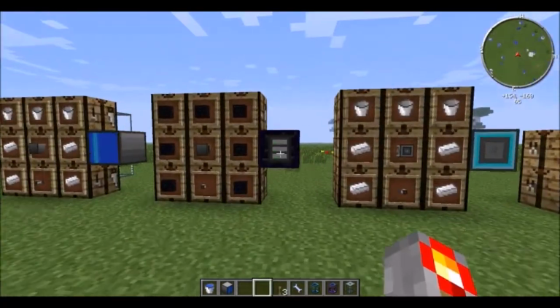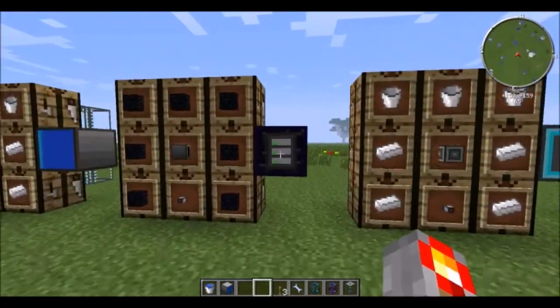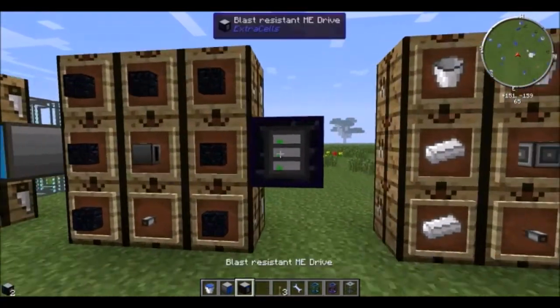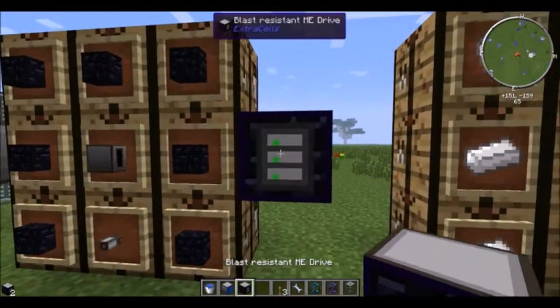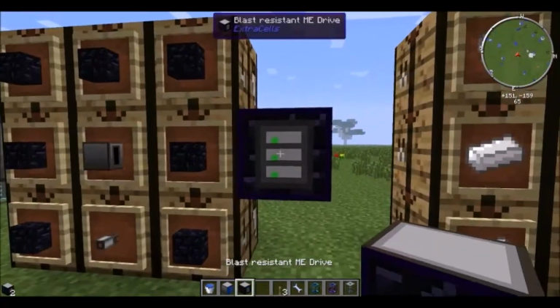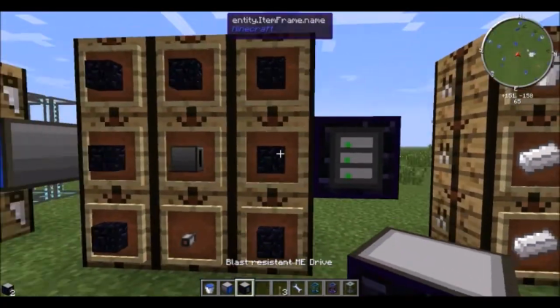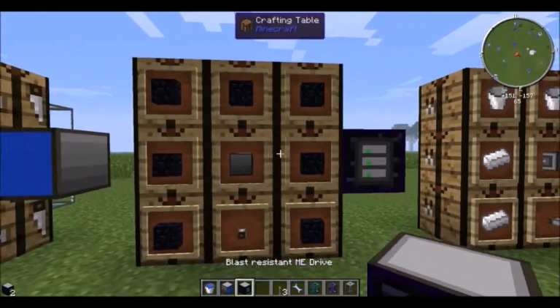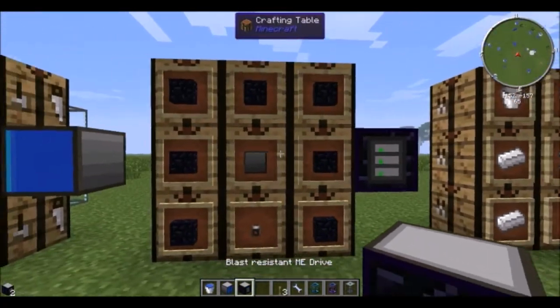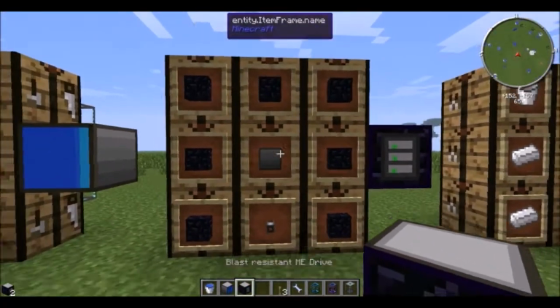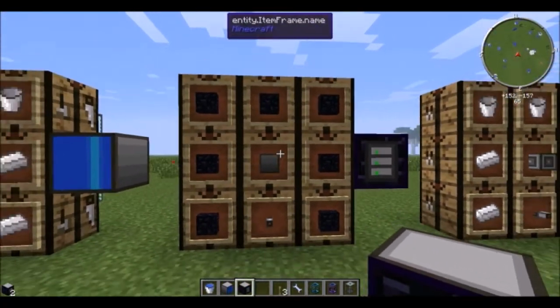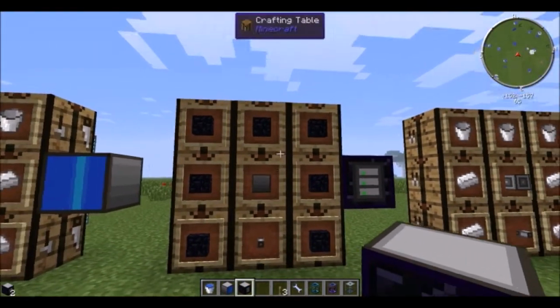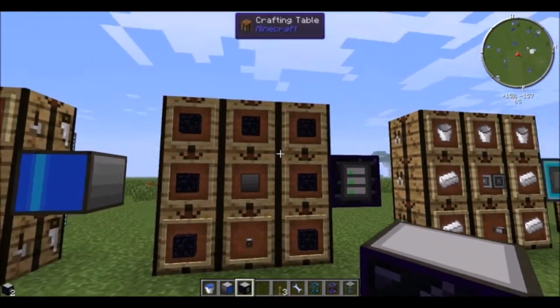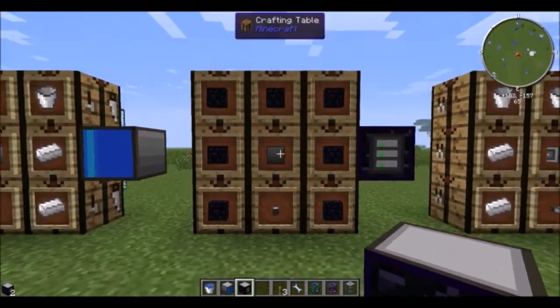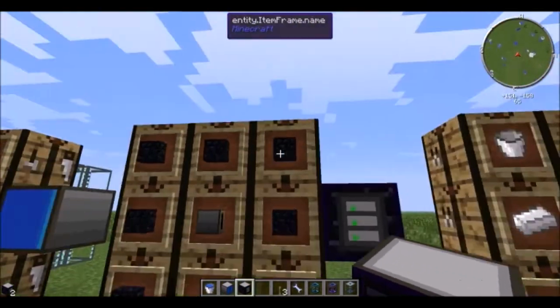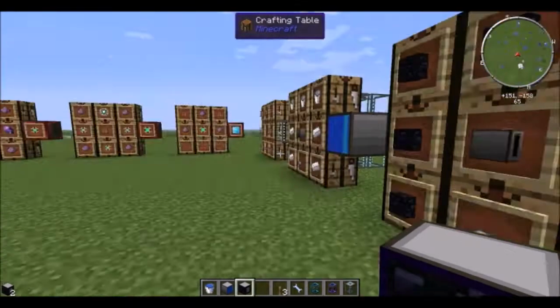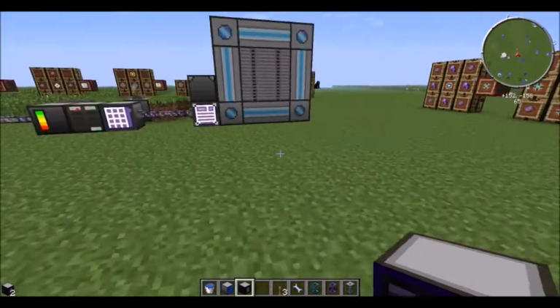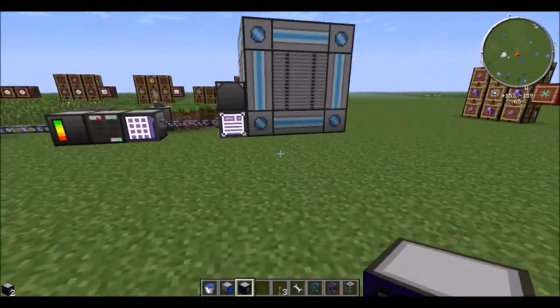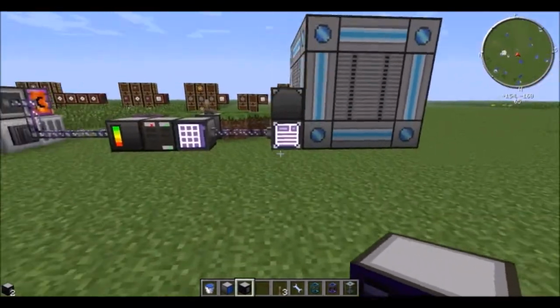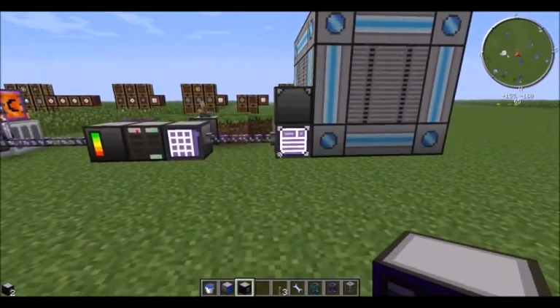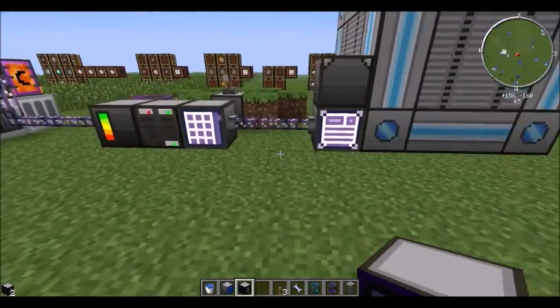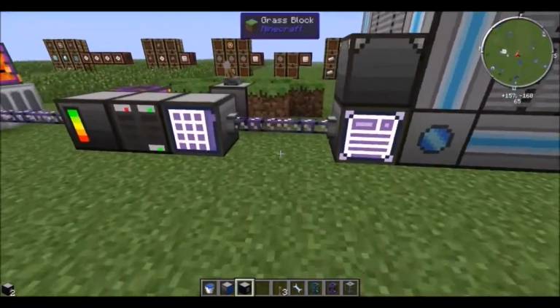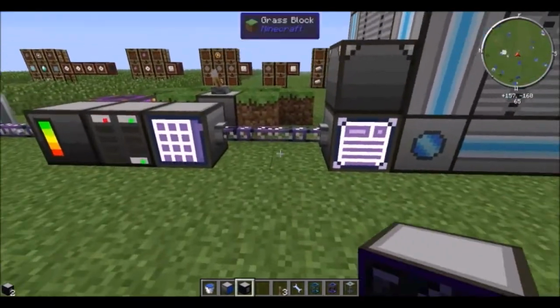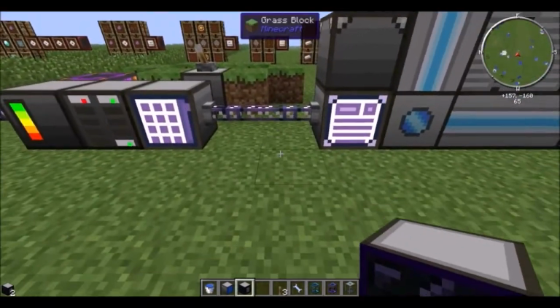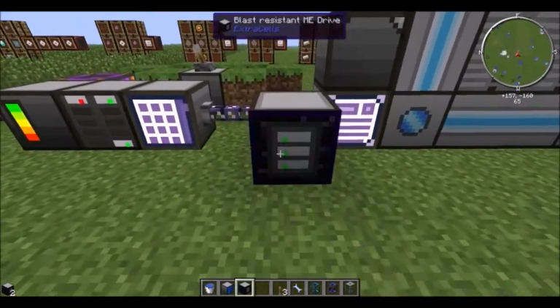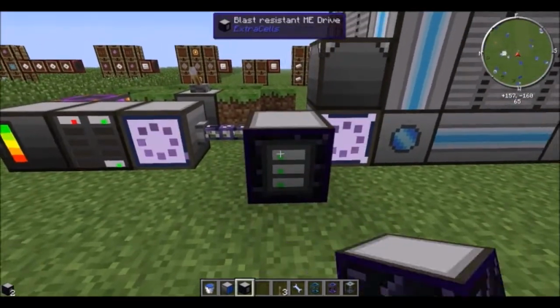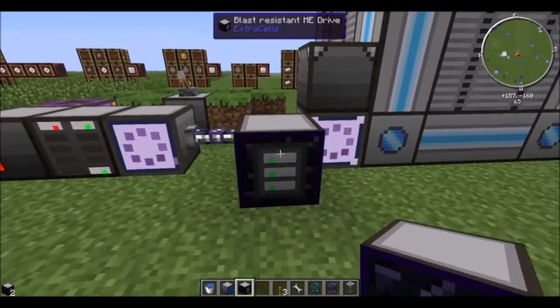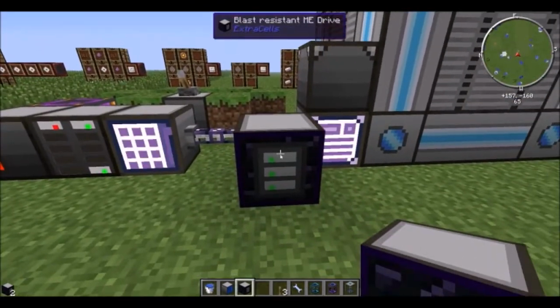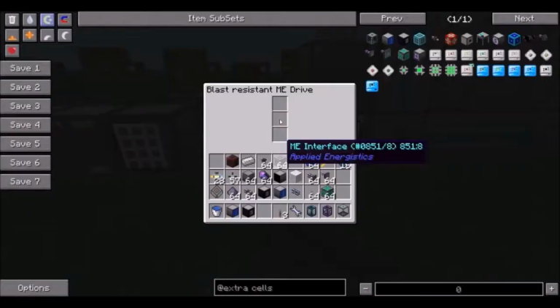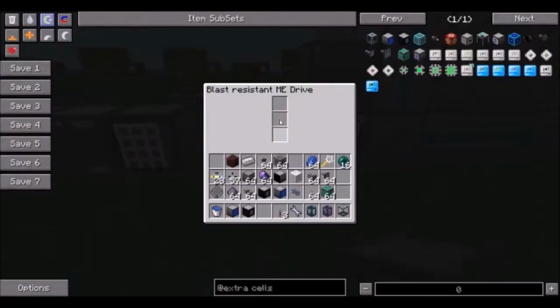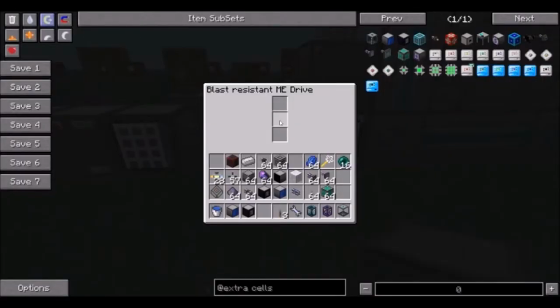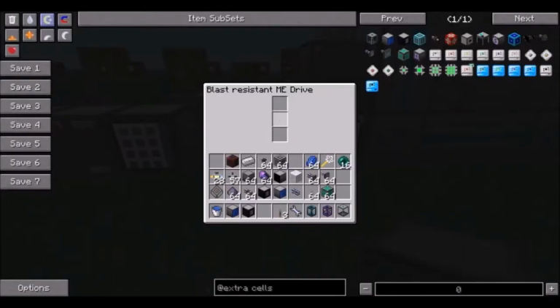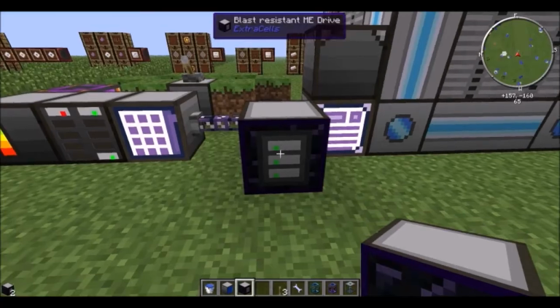You can also take a blast-resistant ME drive by using a cover cable, ME drive, and some obsidian. It'll only hold three cells. It won't have the cool GUI in the front, but it will be blast resistant.